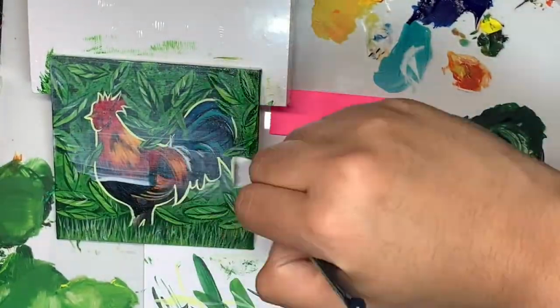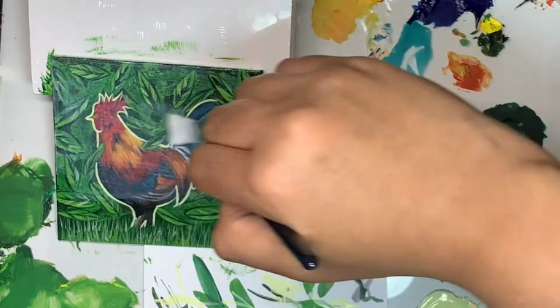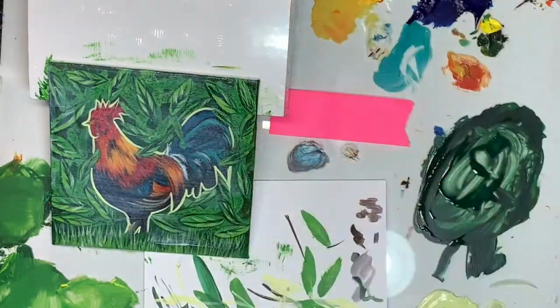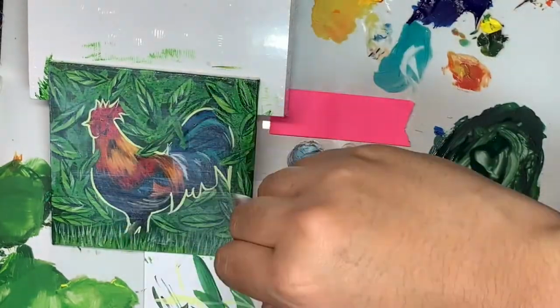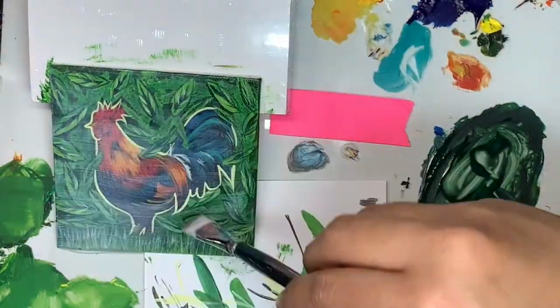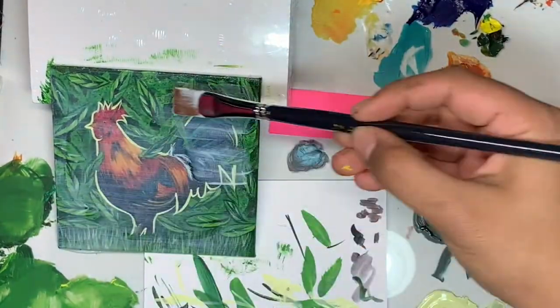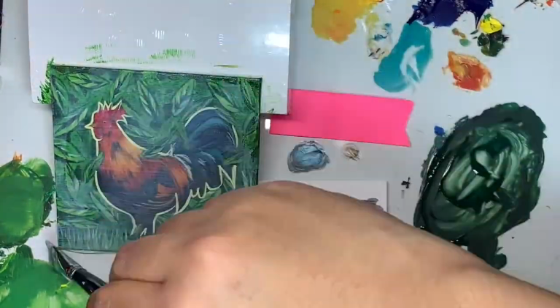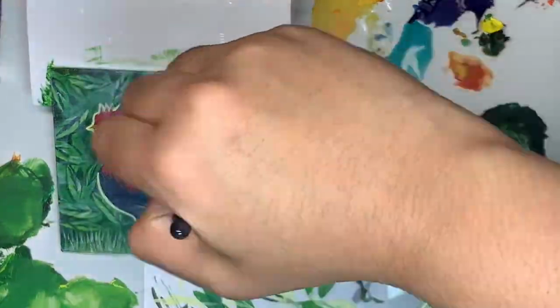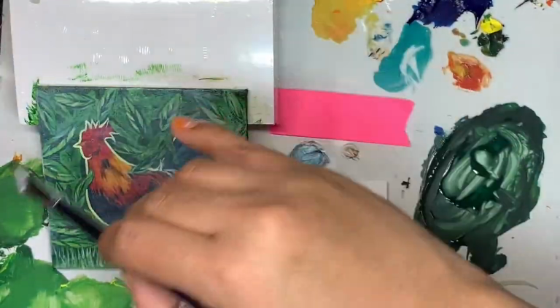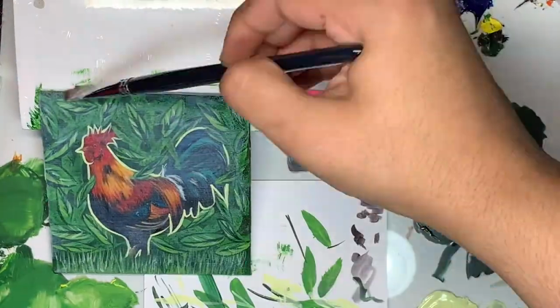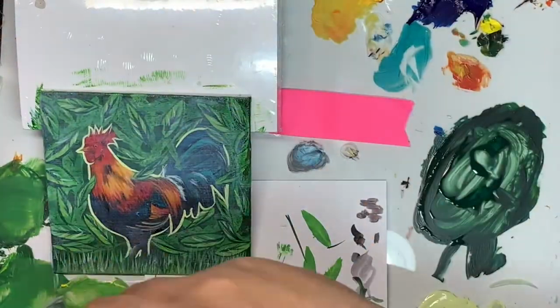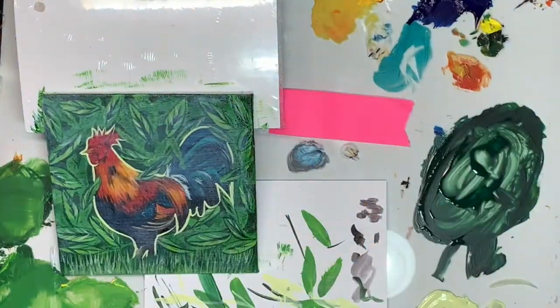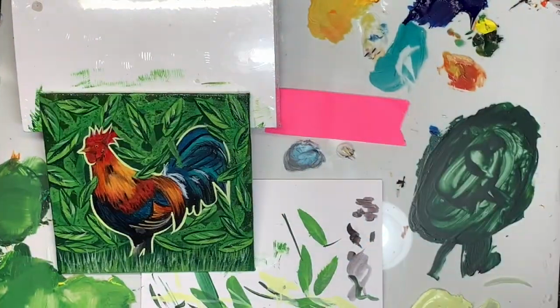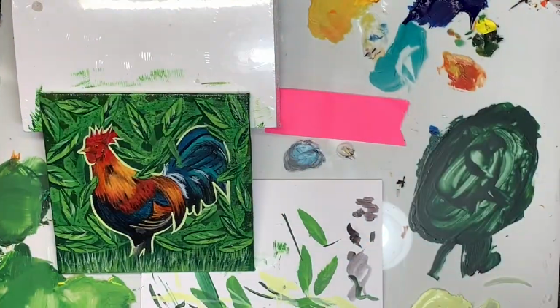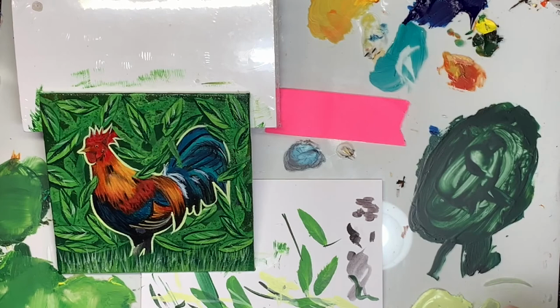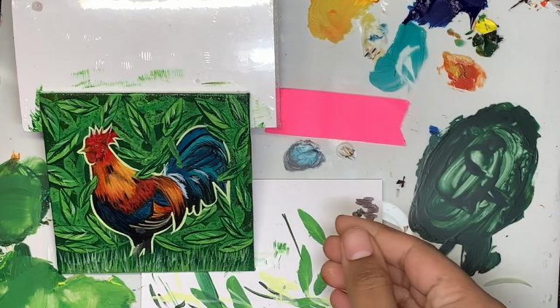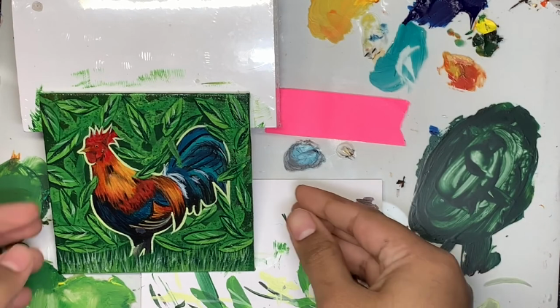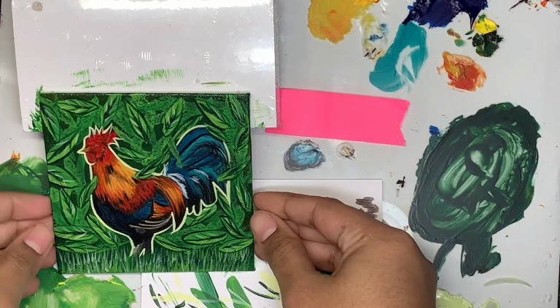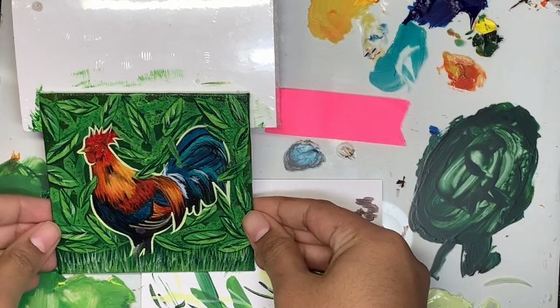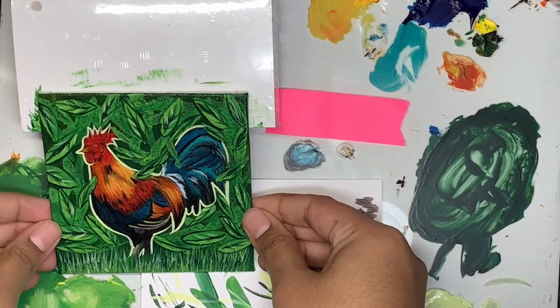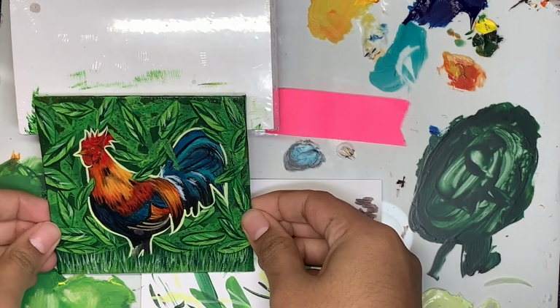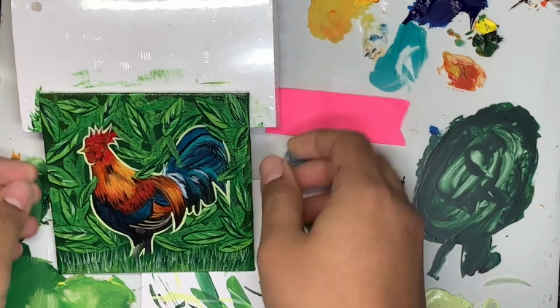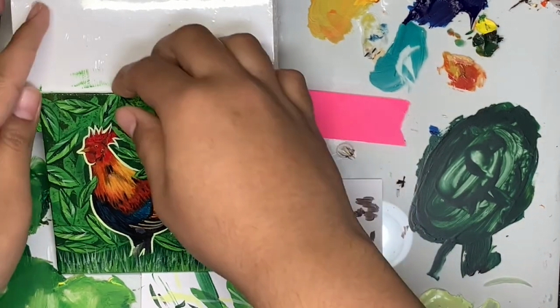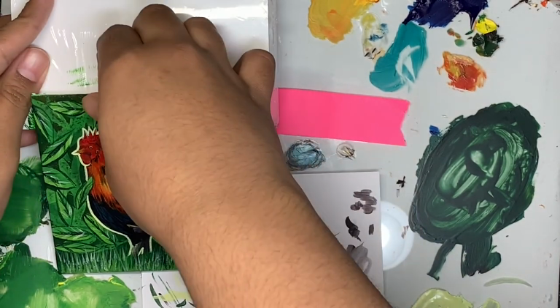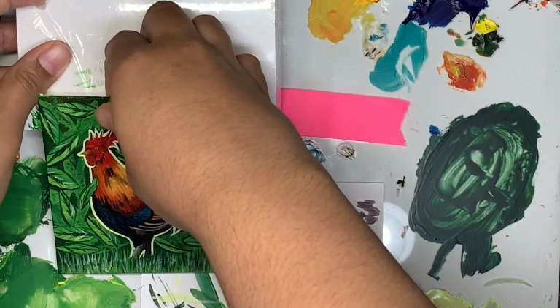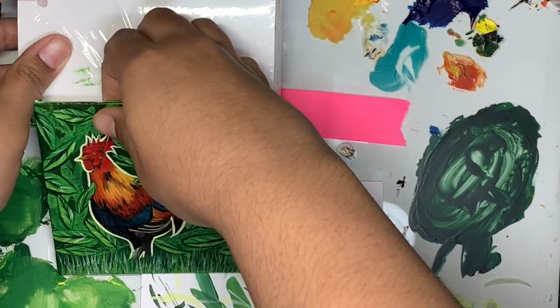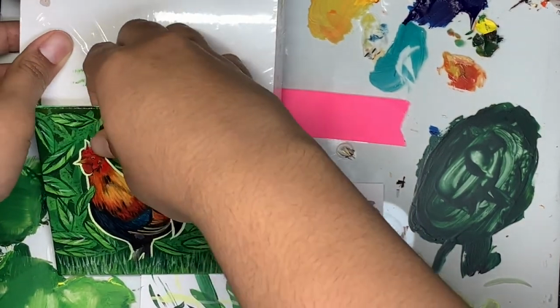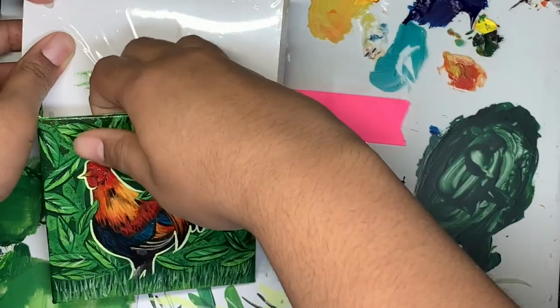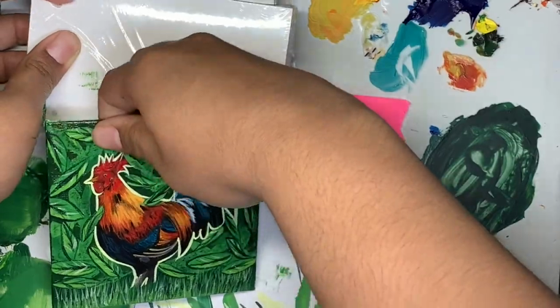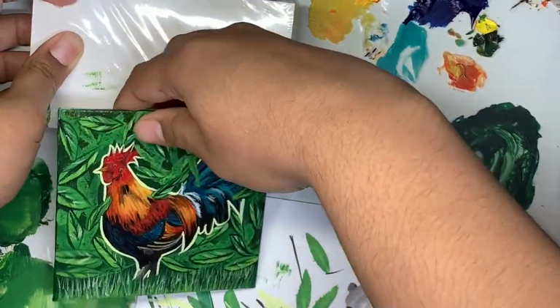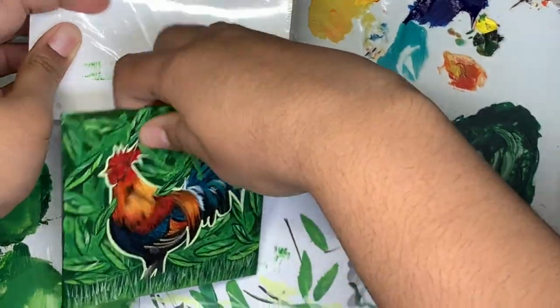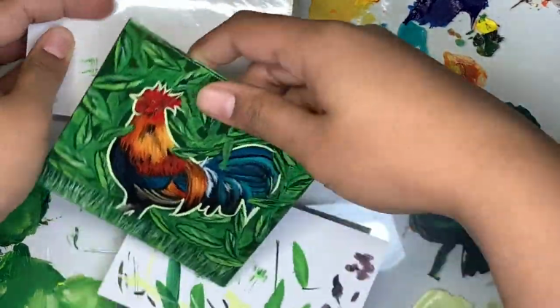Now I'm just adding, as always, a layer of glossy Mod Podge as my varnish, and here's the final product. I hope you guys like this painting — please like, share, and subscribe, and I'll see you guys later.